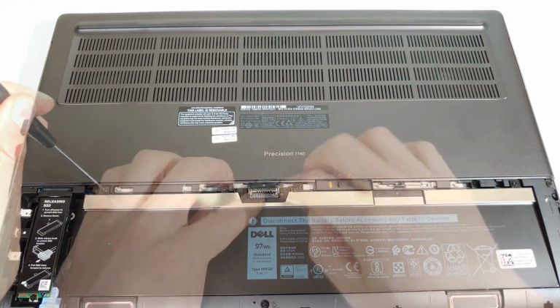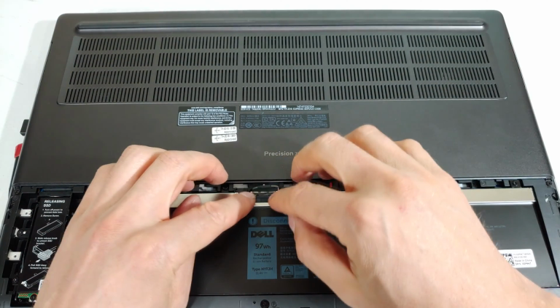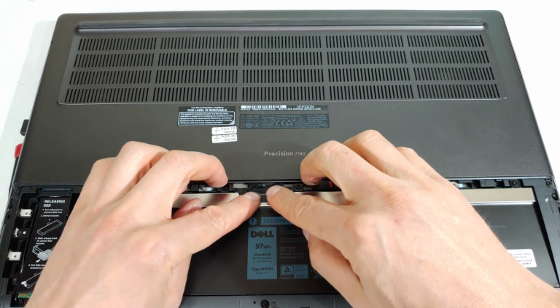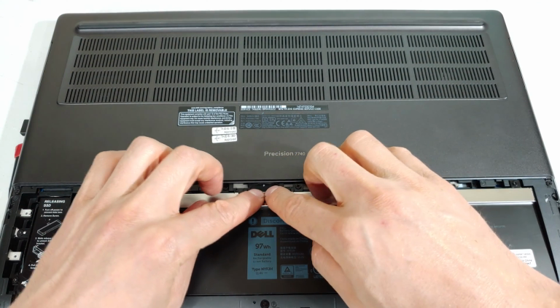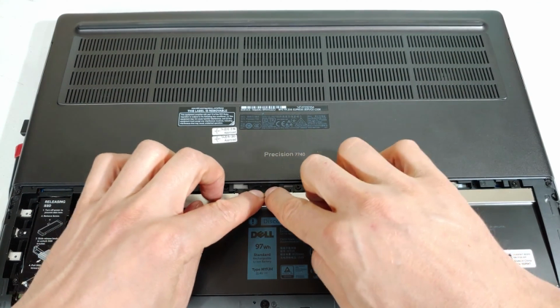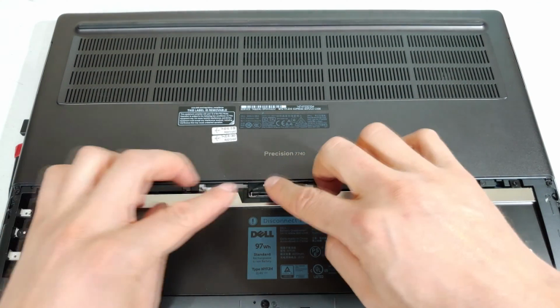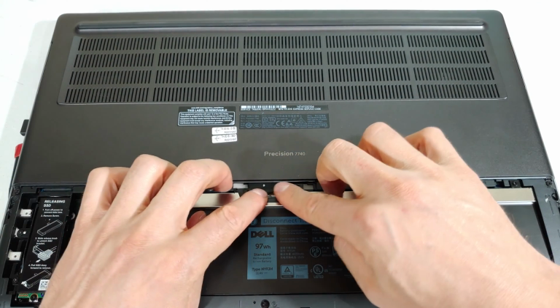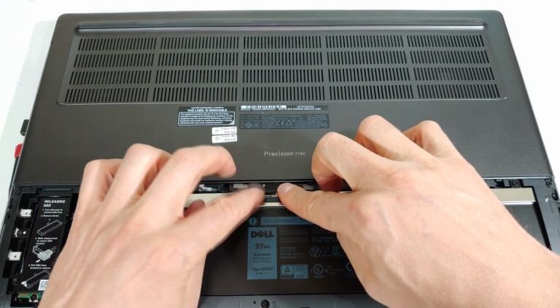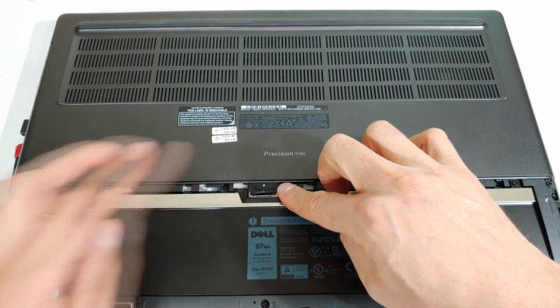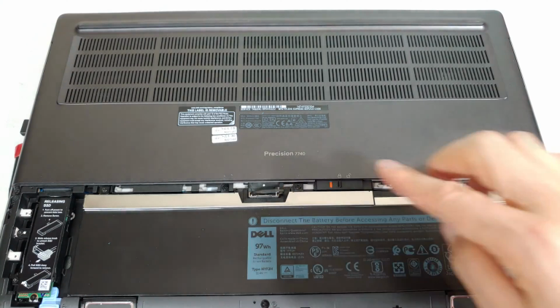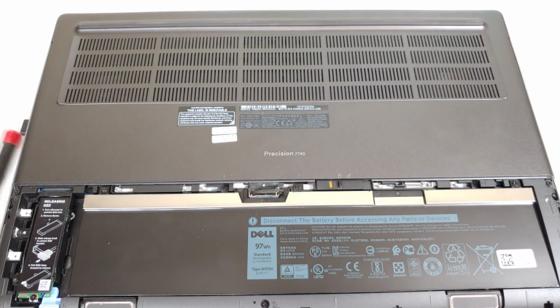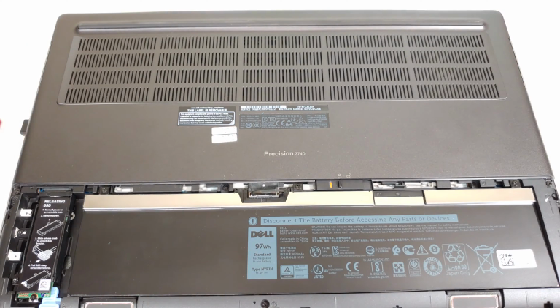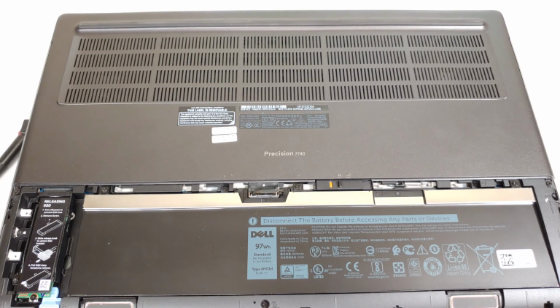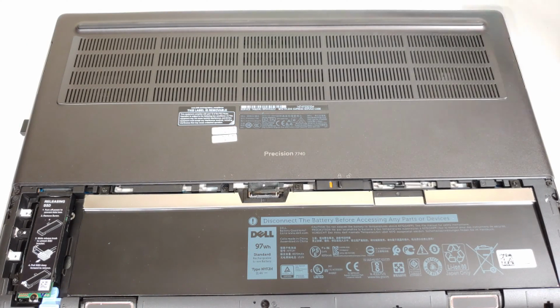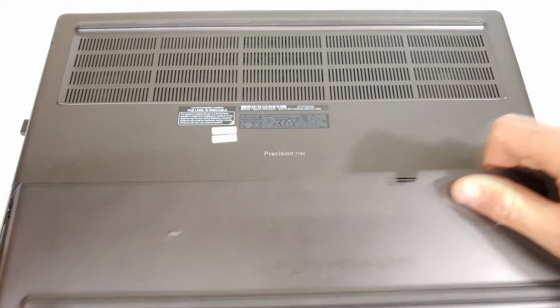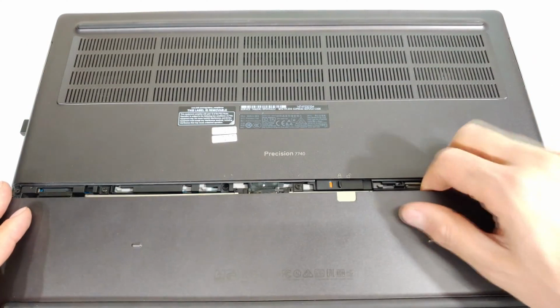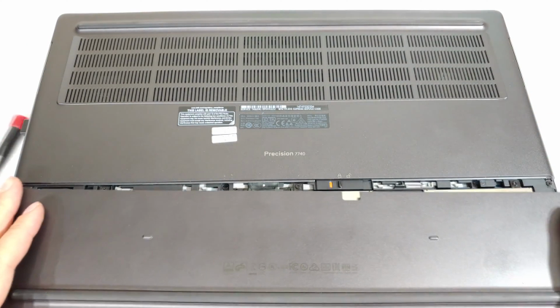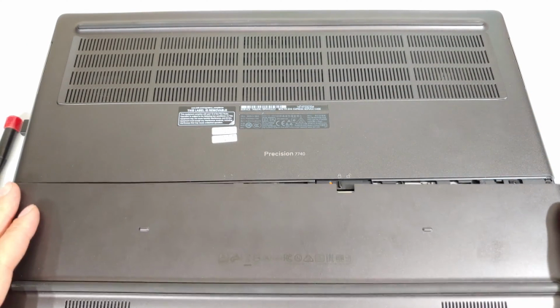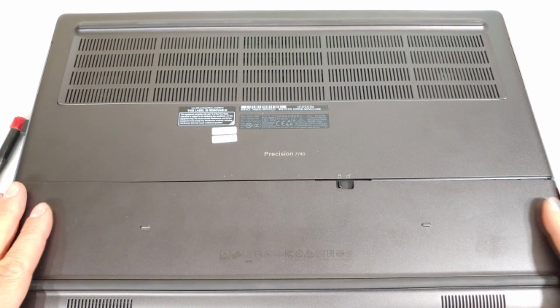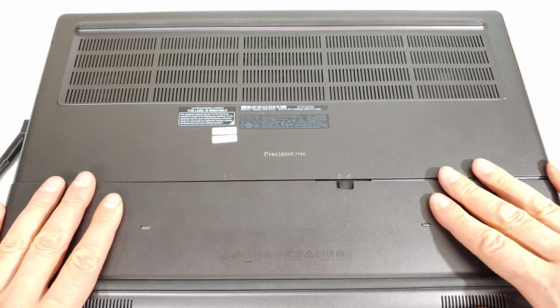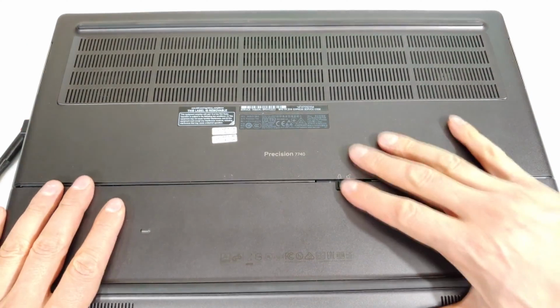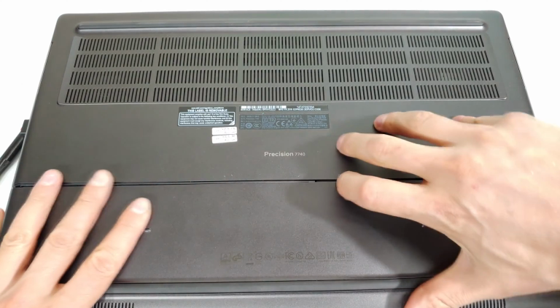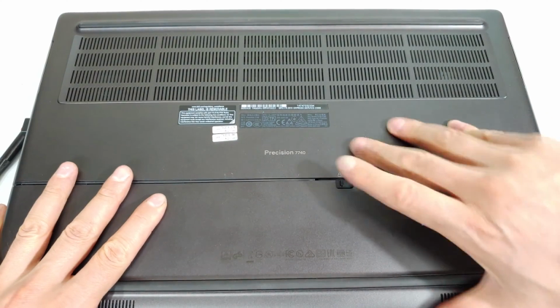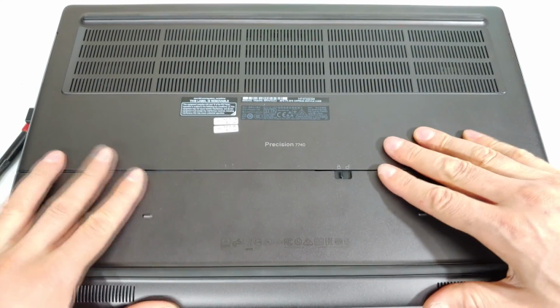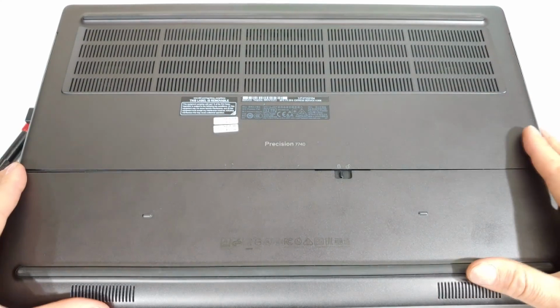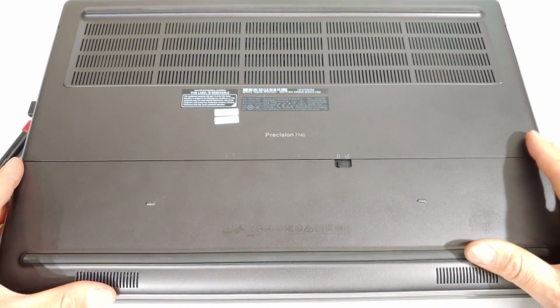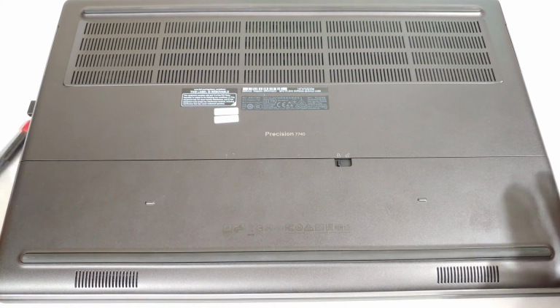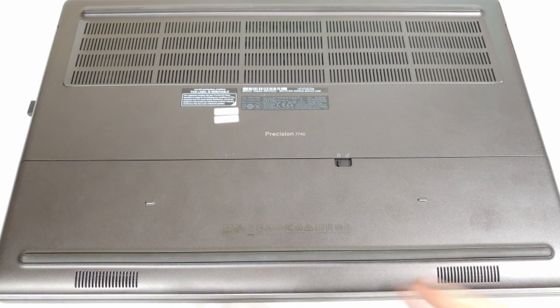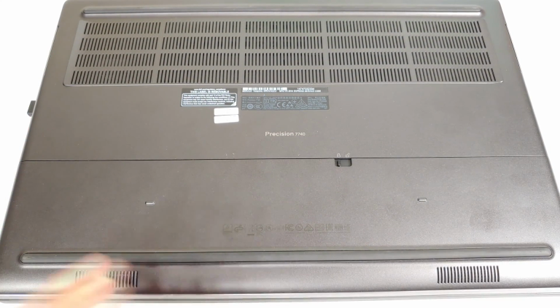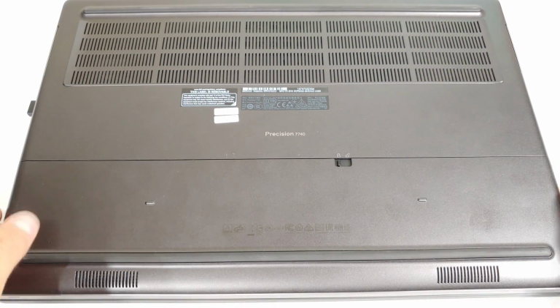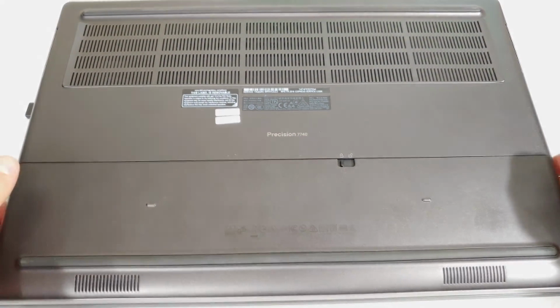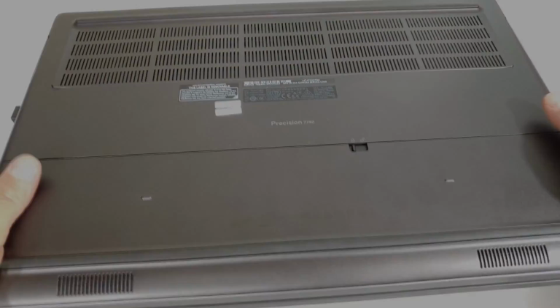Then you just press this power cable back down, push that out of the way, and now all you need to do is put the cover back on. Right — there we go.